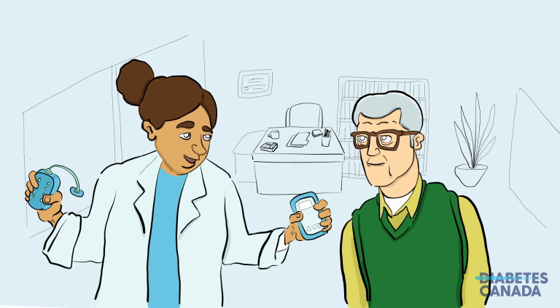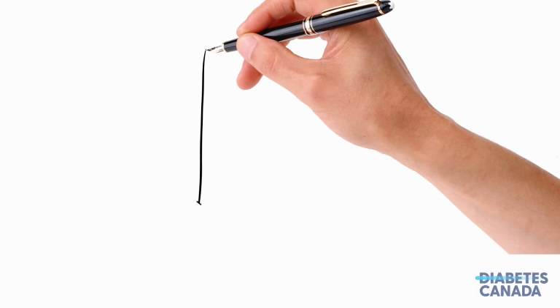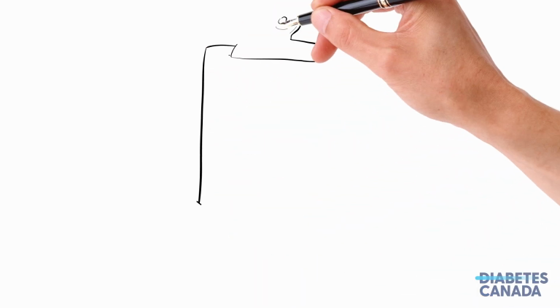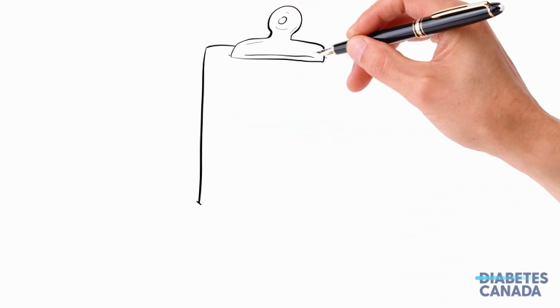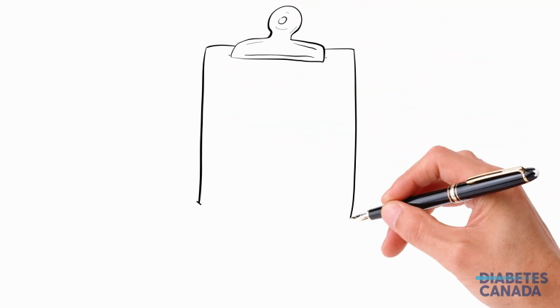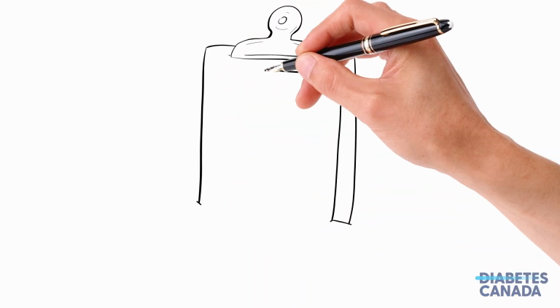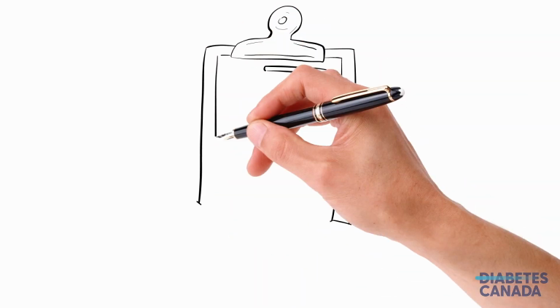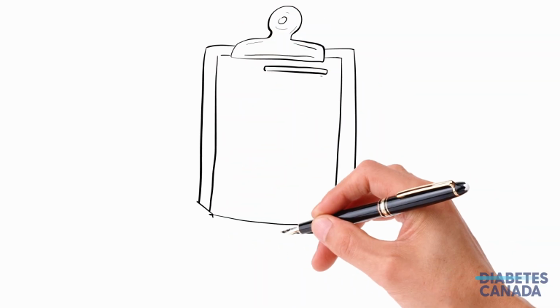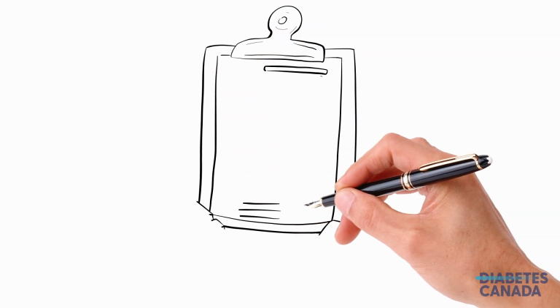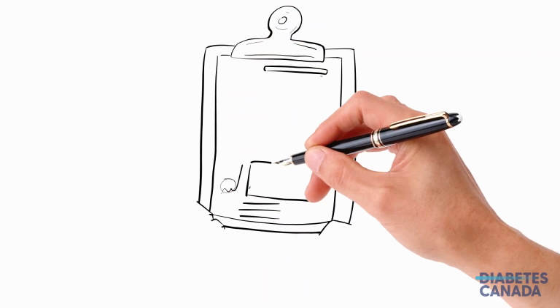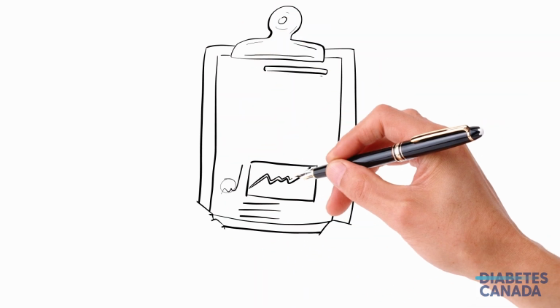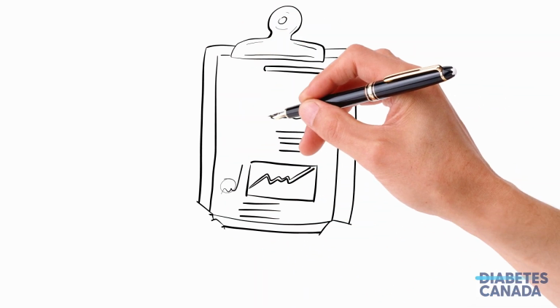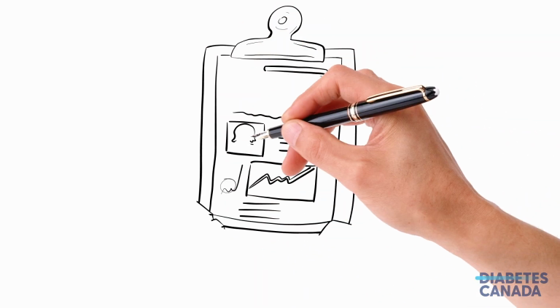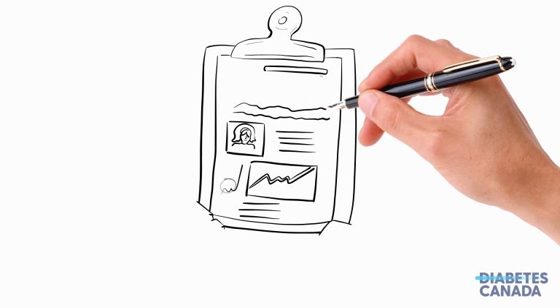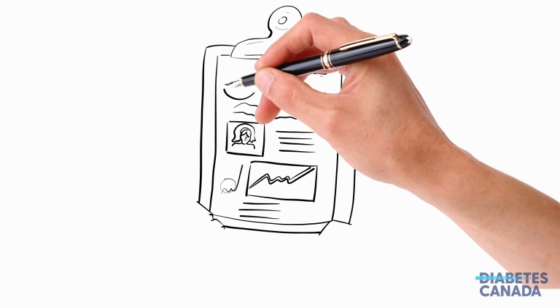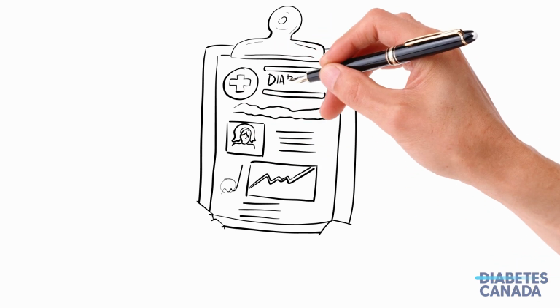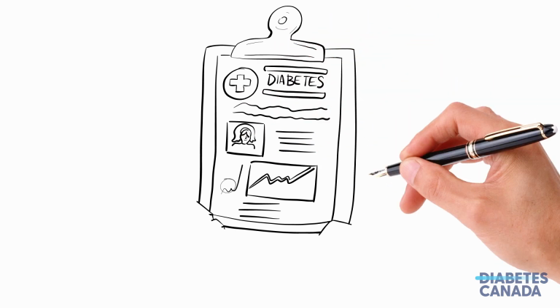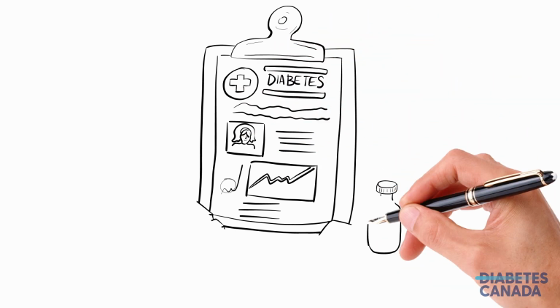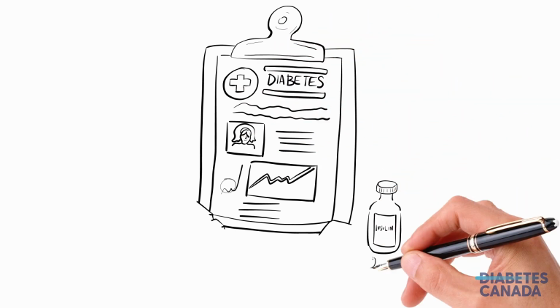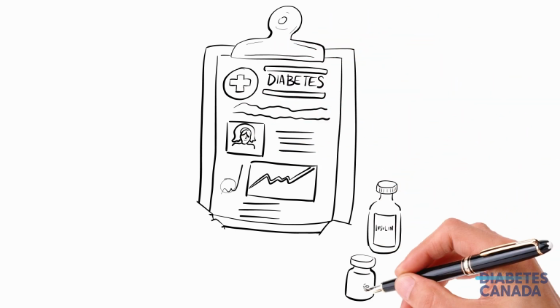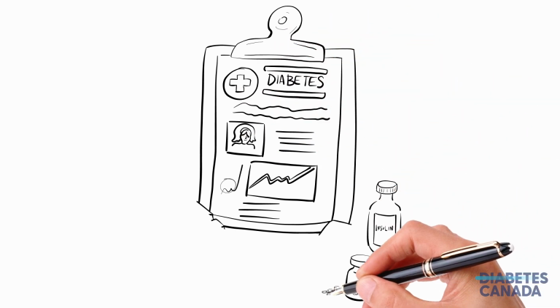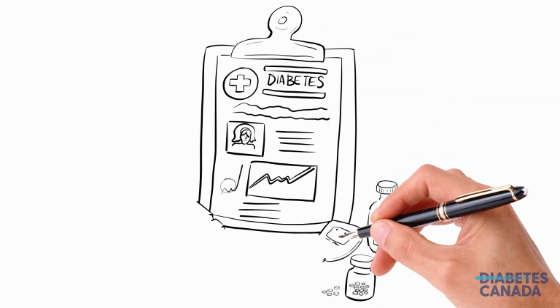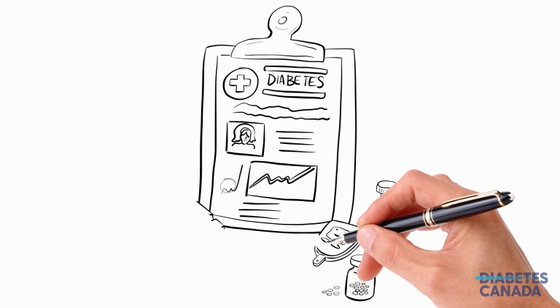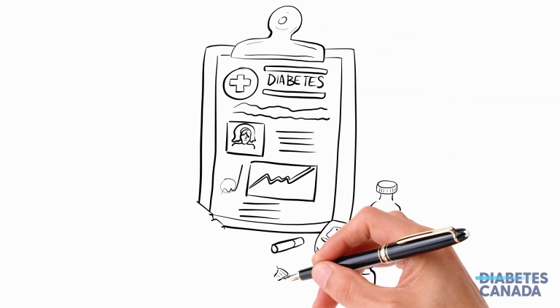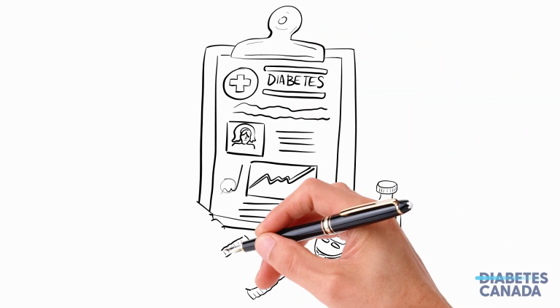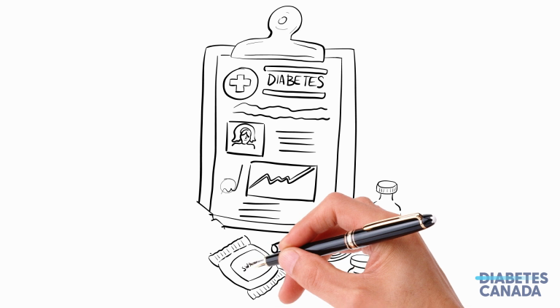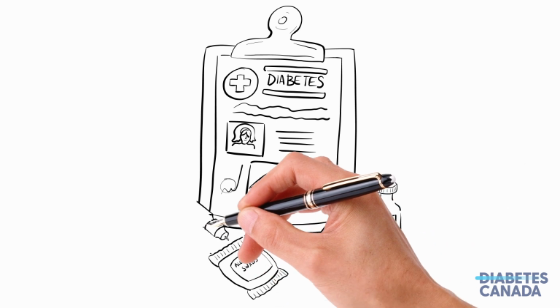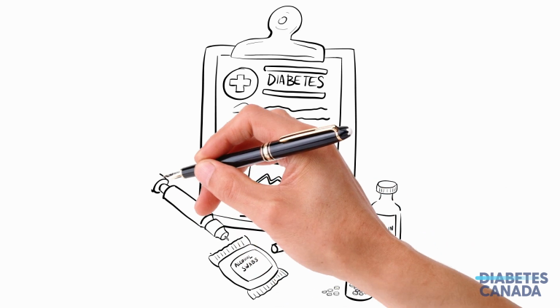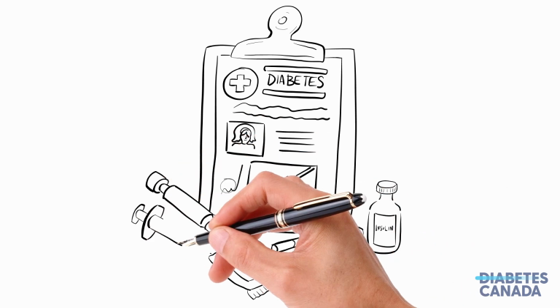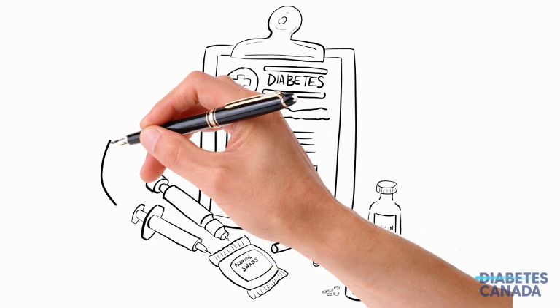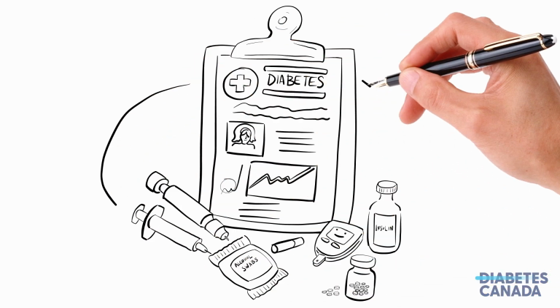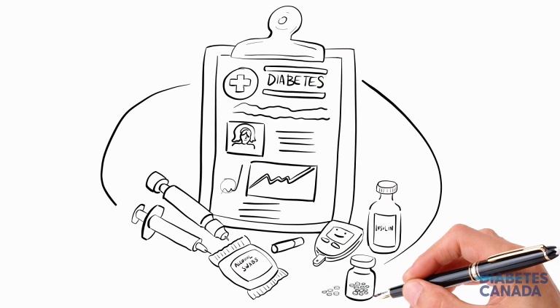When it comes to medications, all people with type 1 diabetes will take insulin, and sometimes other medications as well. The insulin can be administered through an injection, an insulin pump, or another insulin delivery system.